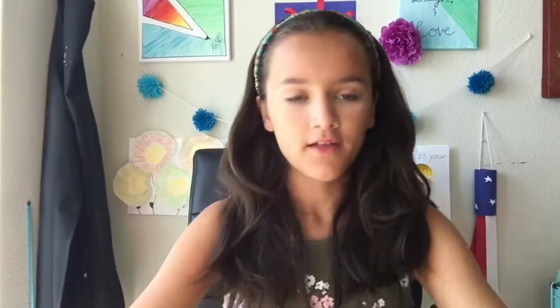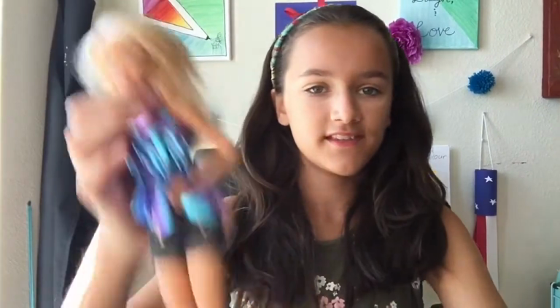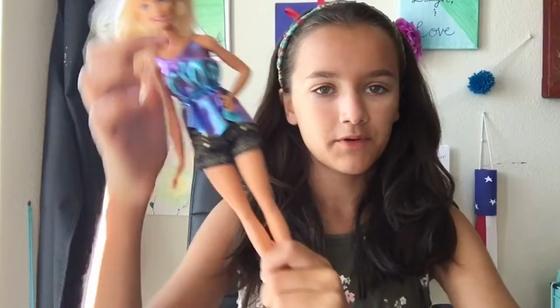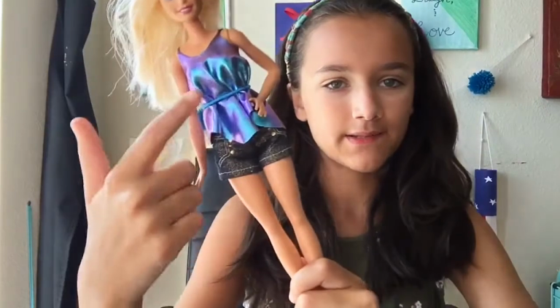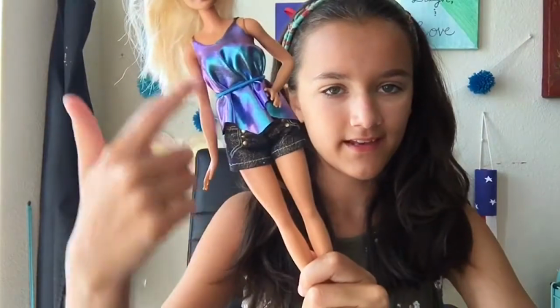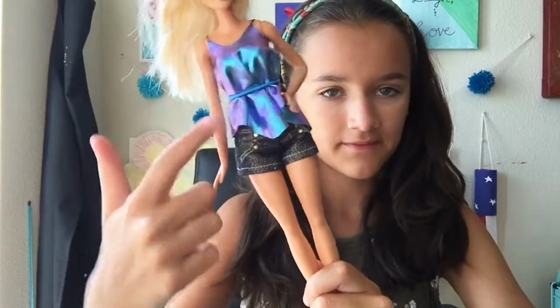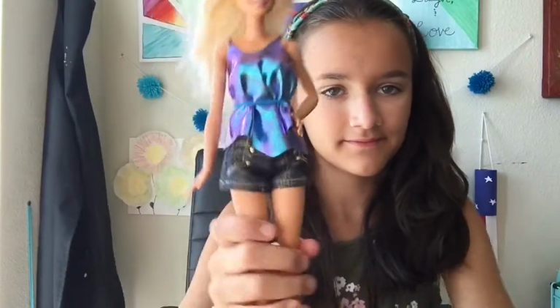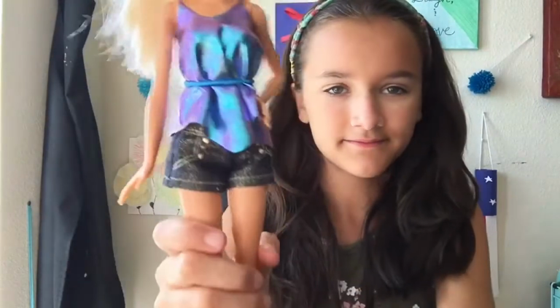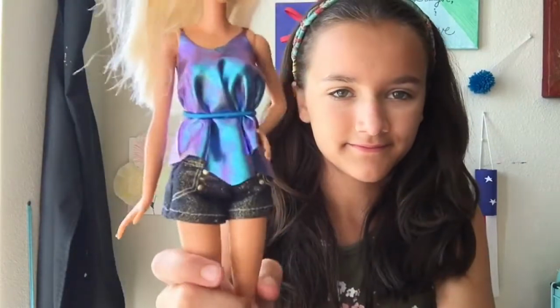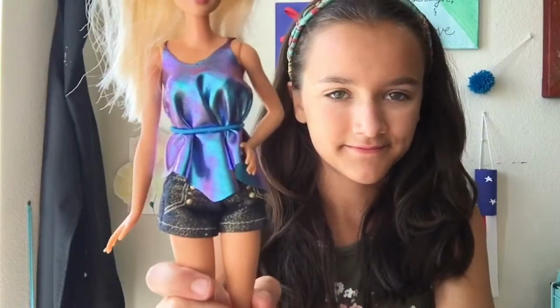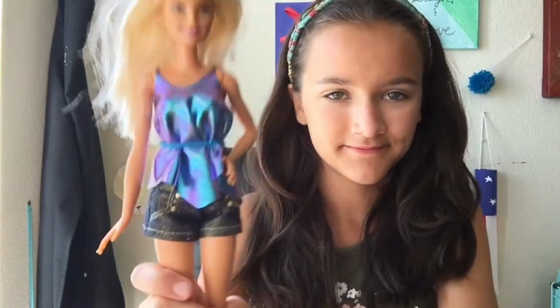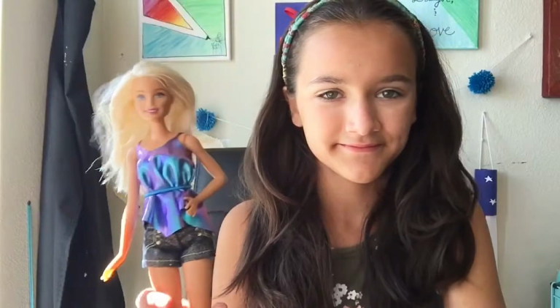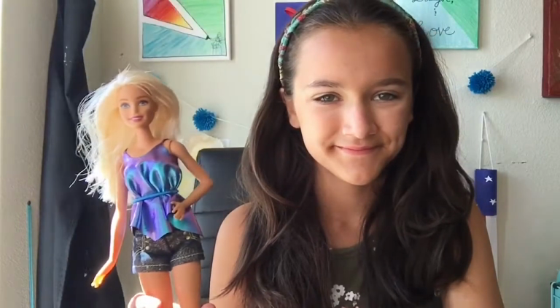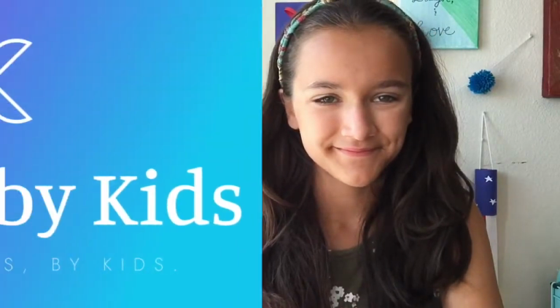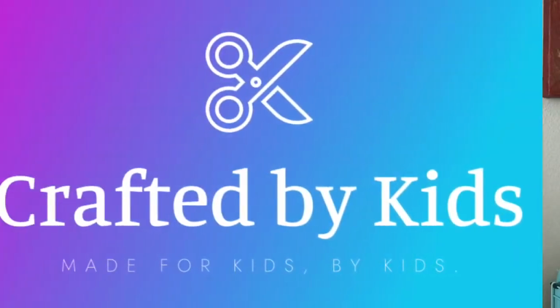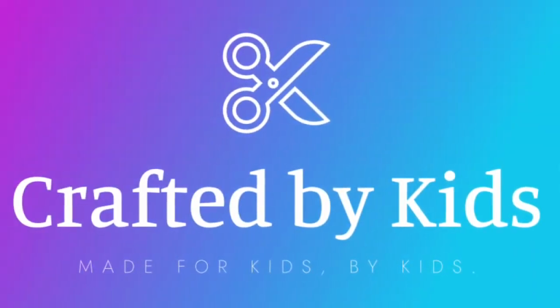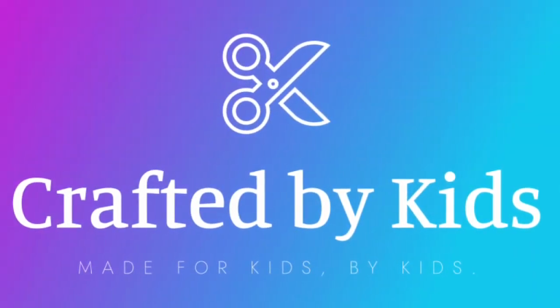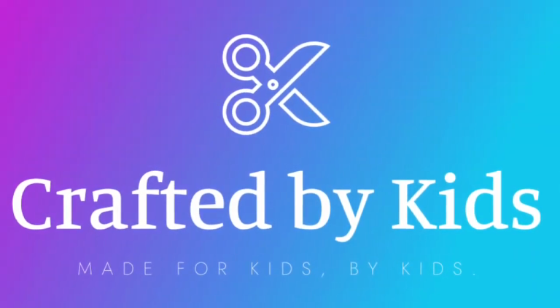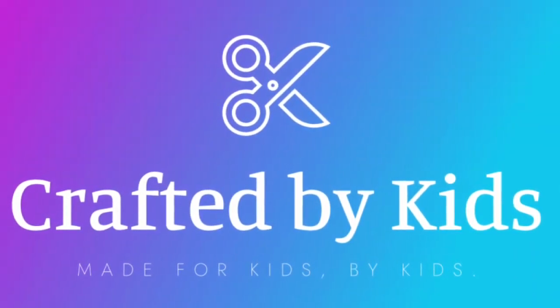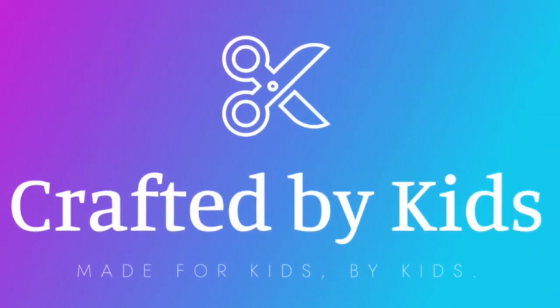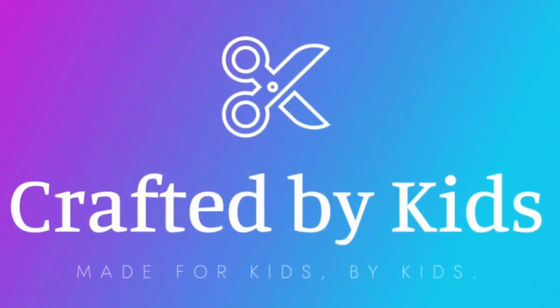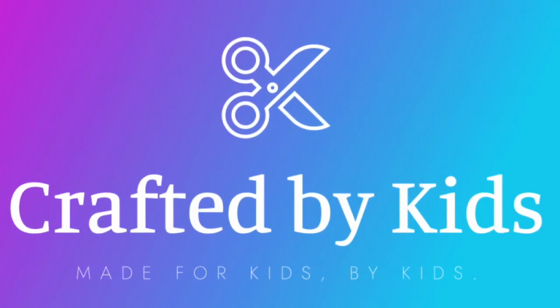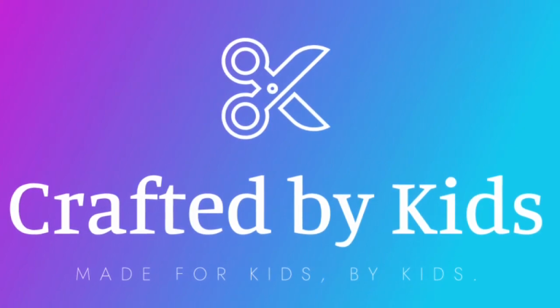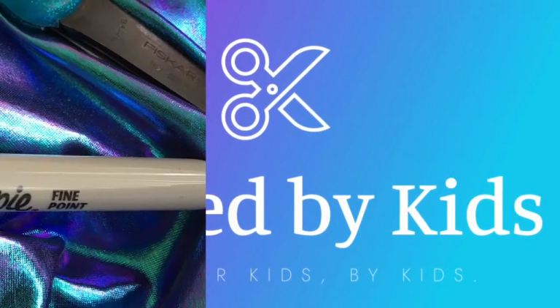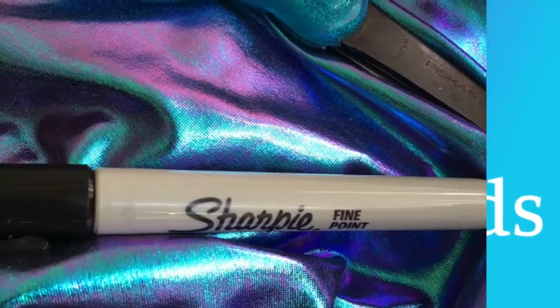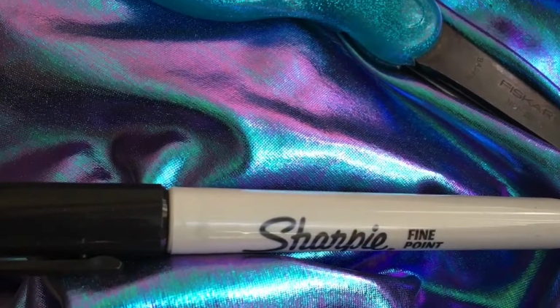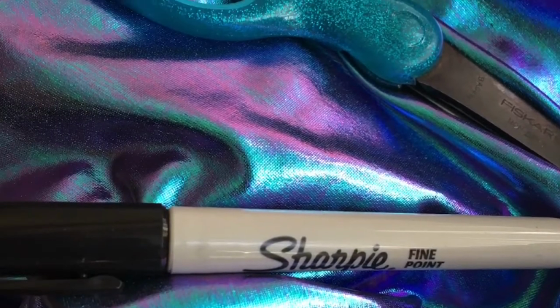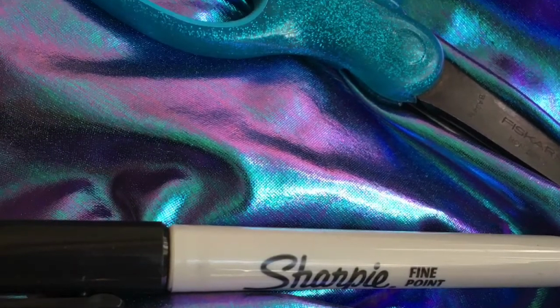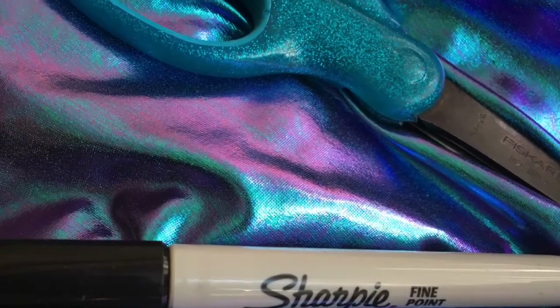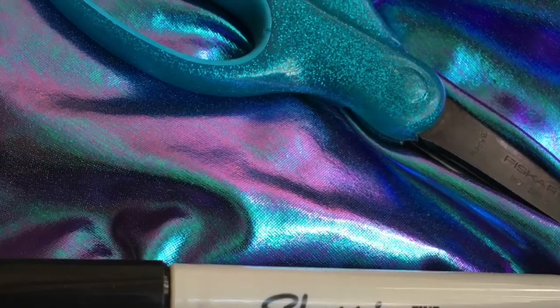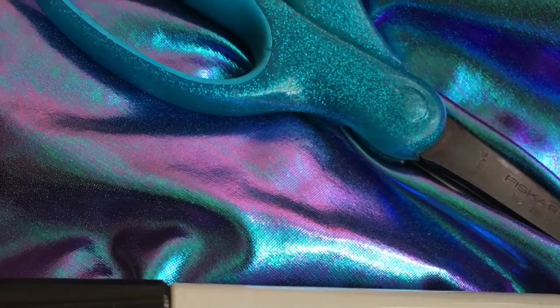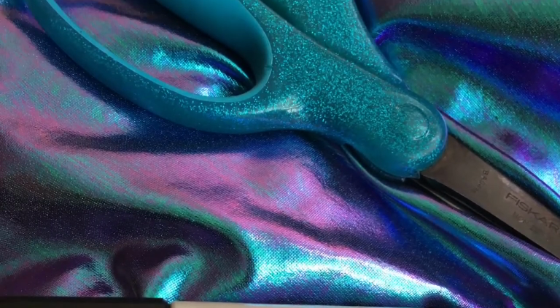This is what we're going to be making today. The materials you'll need are scissors, a marker, and some fabric.